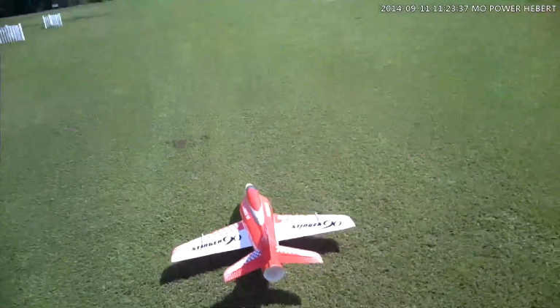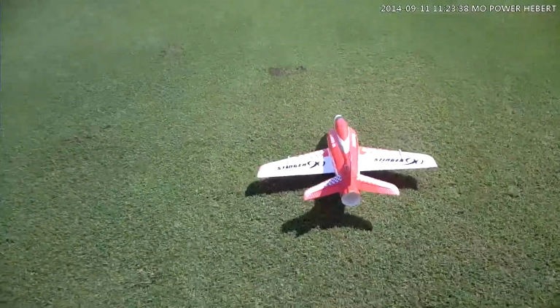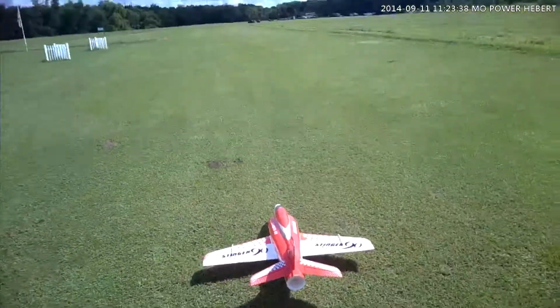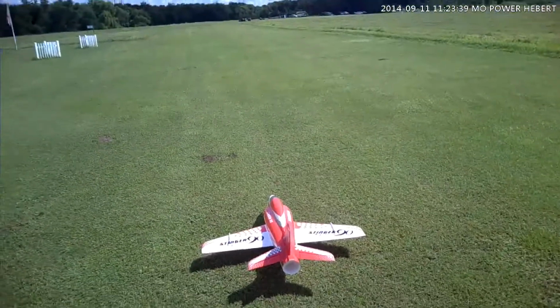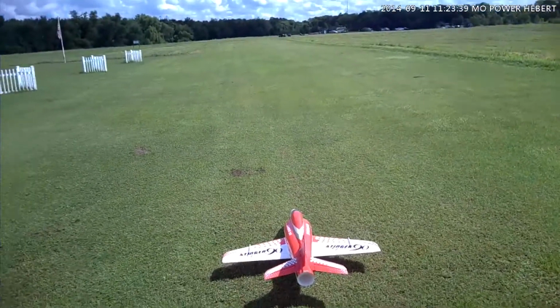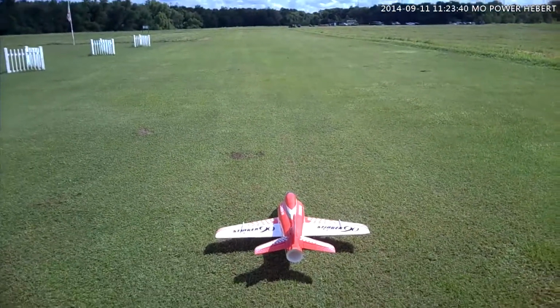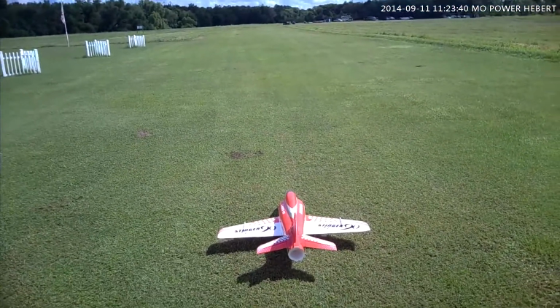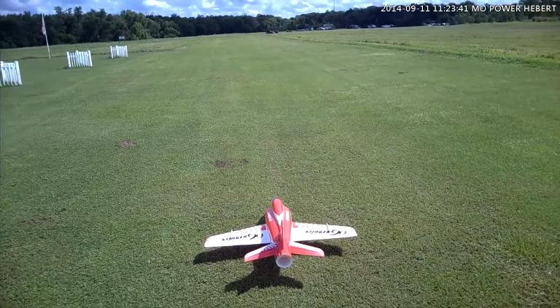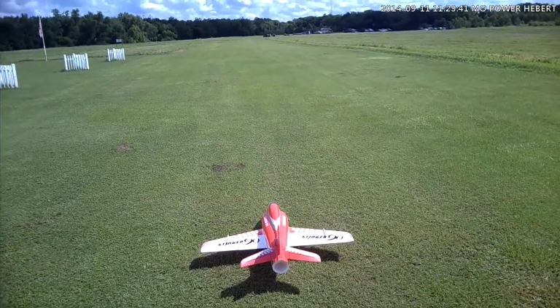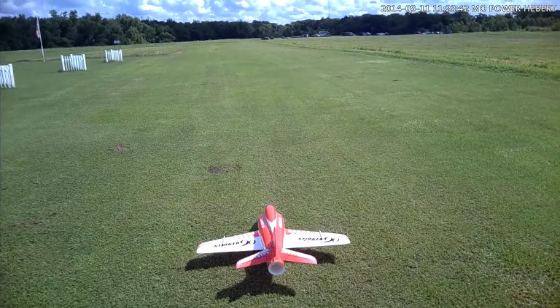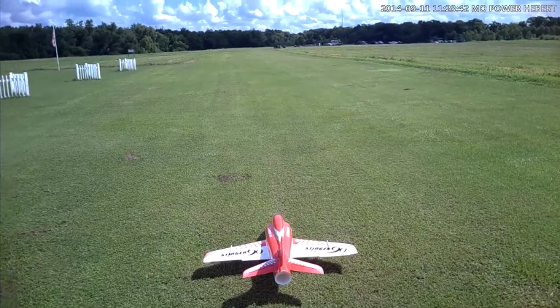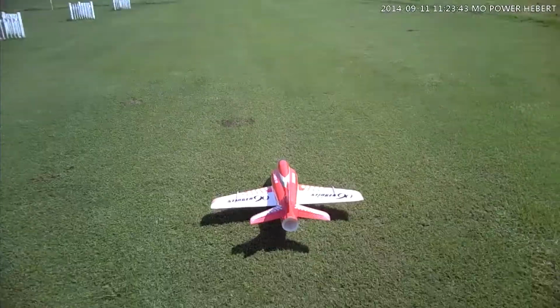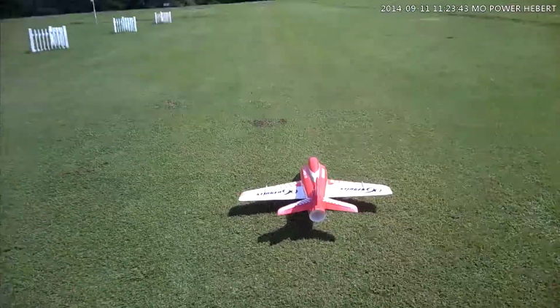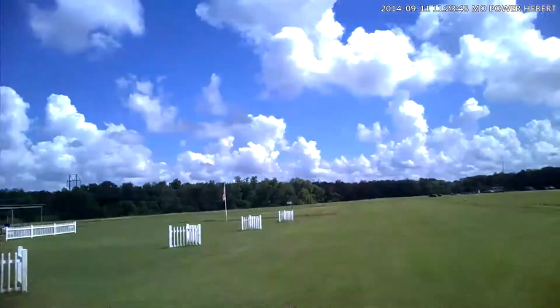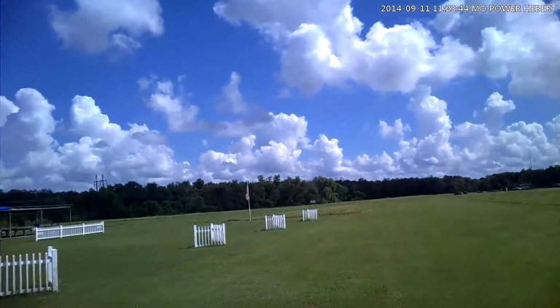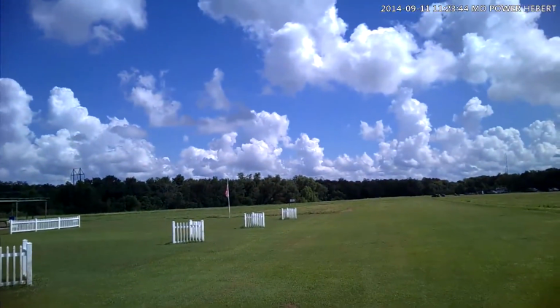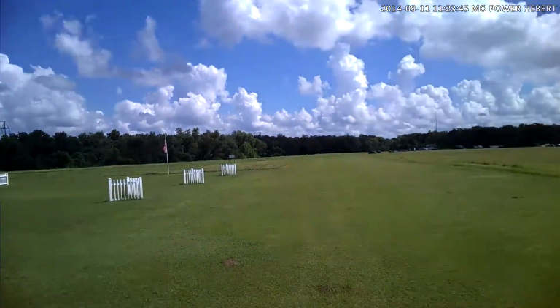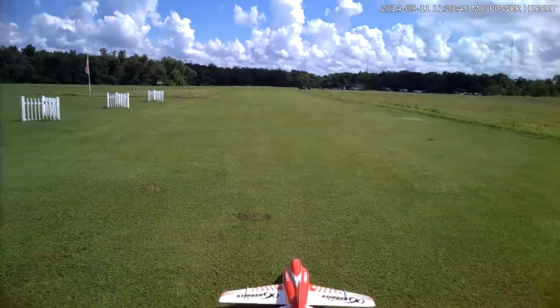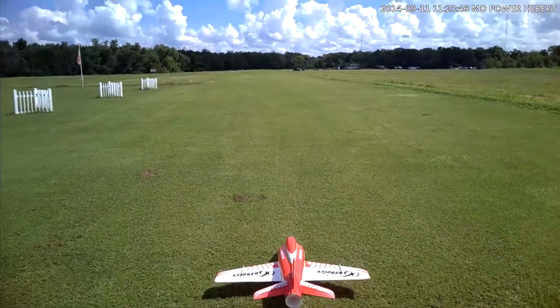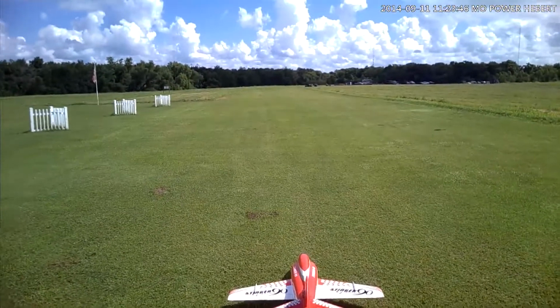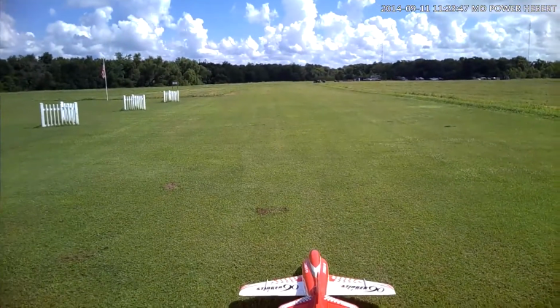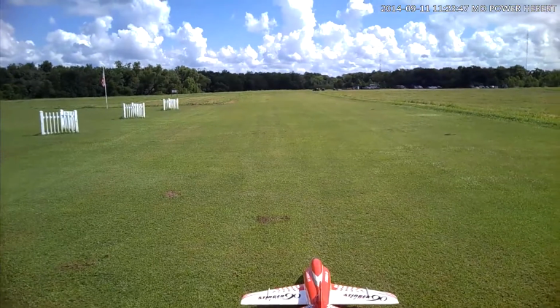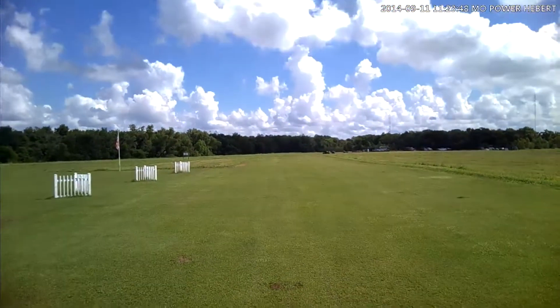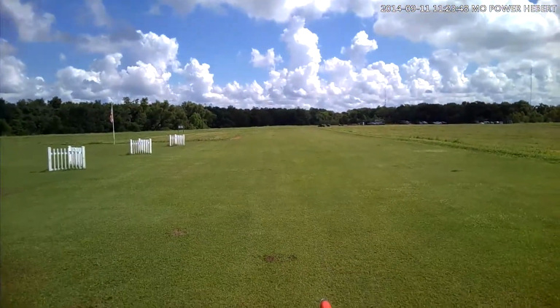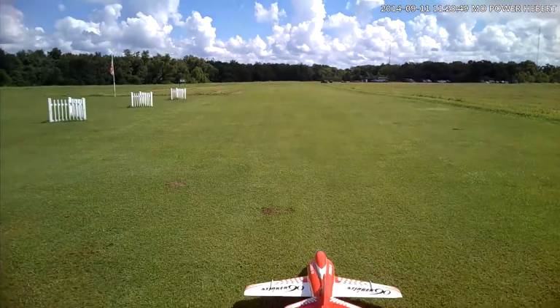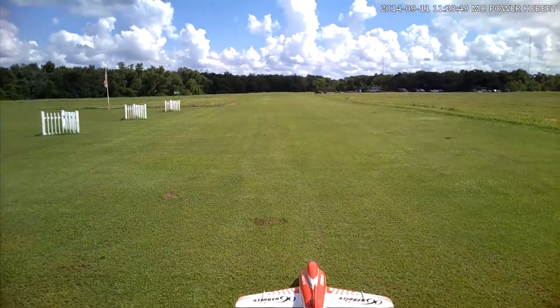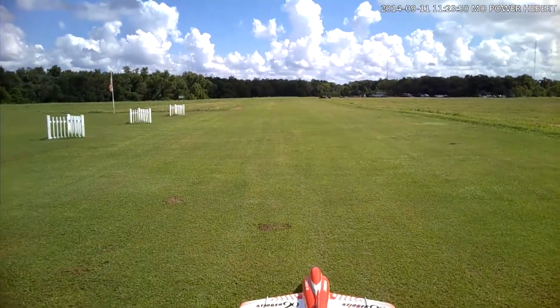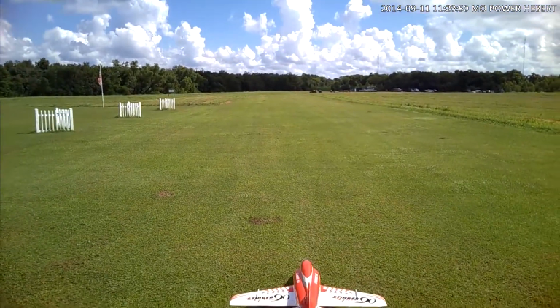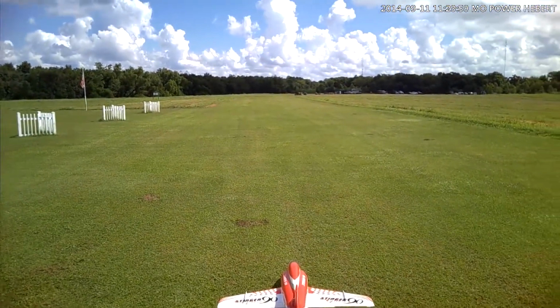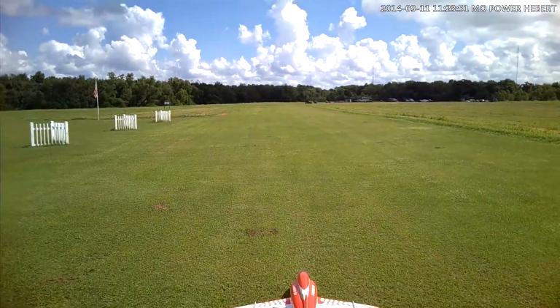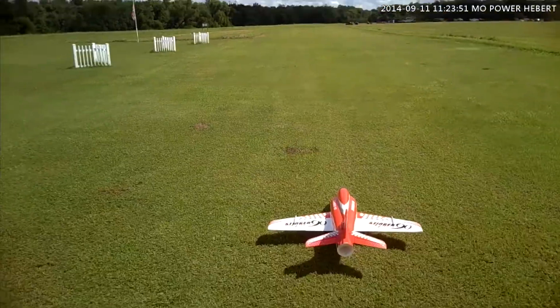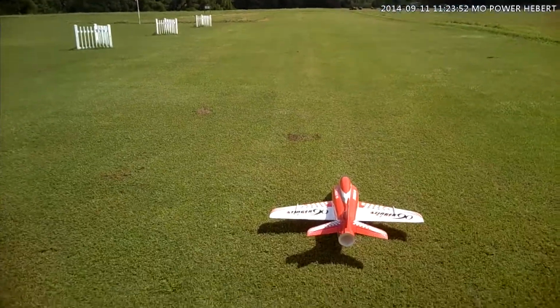Alright folks, we're about to maiden this new Stinger 90 that I got in. See how she does. There's no wind at all, which I don't like, but I'm going to go ahead and give it a shot. See what happens.